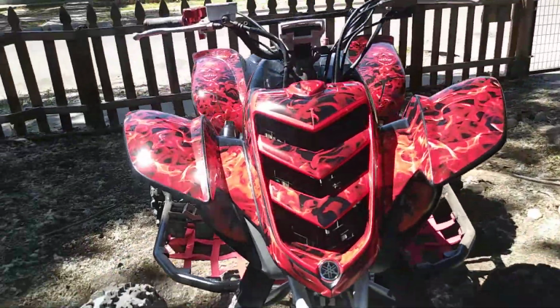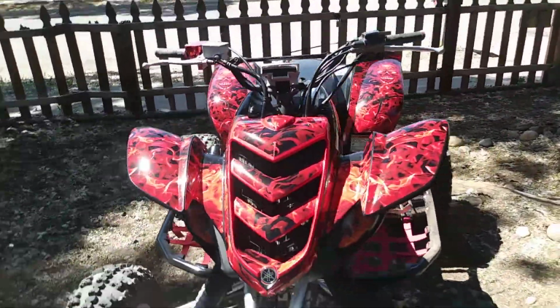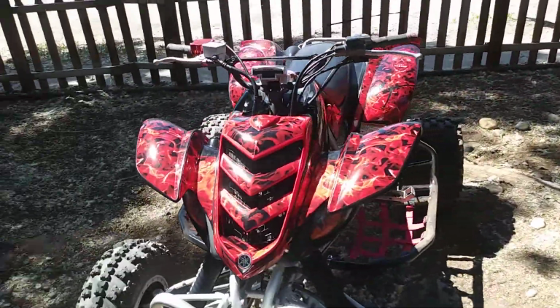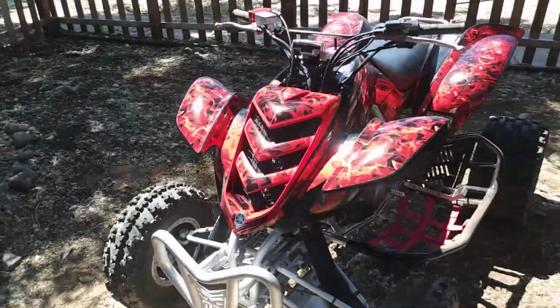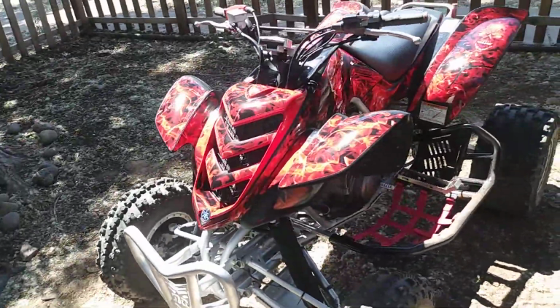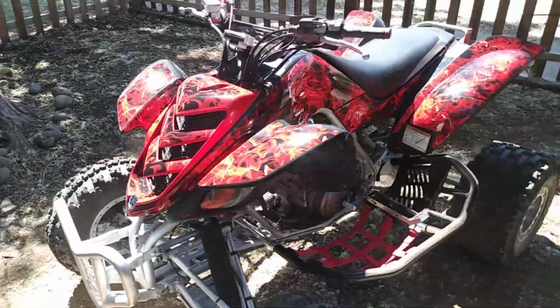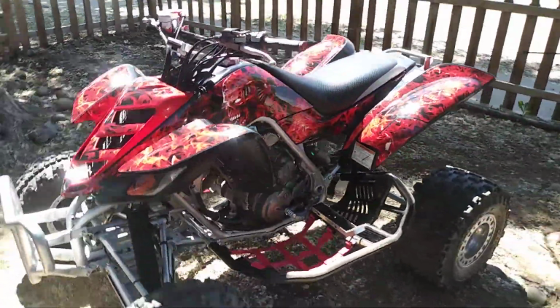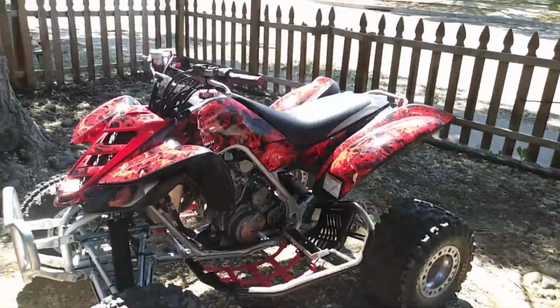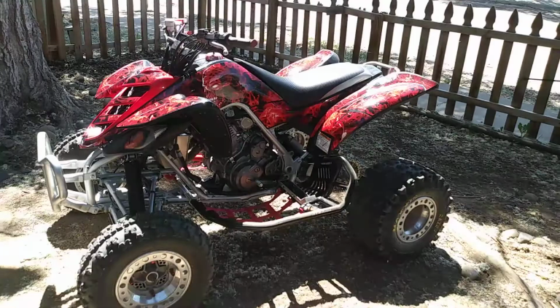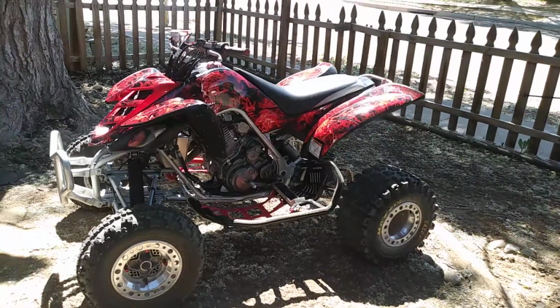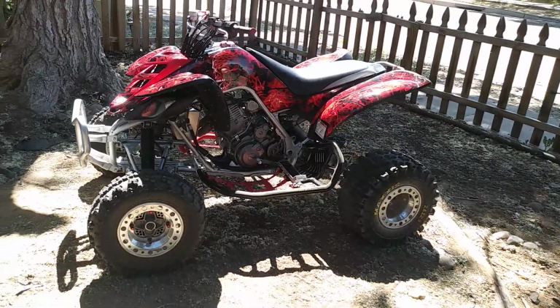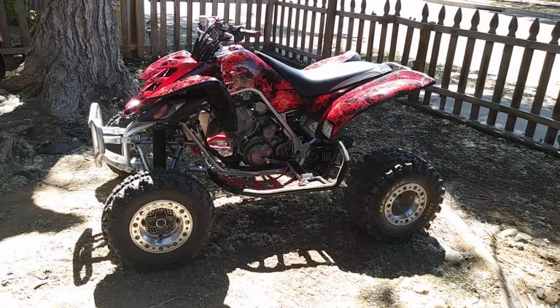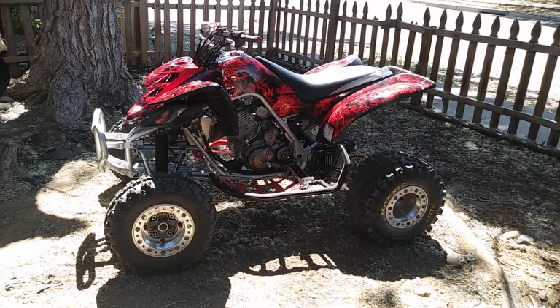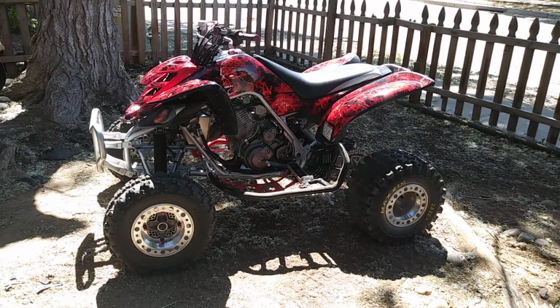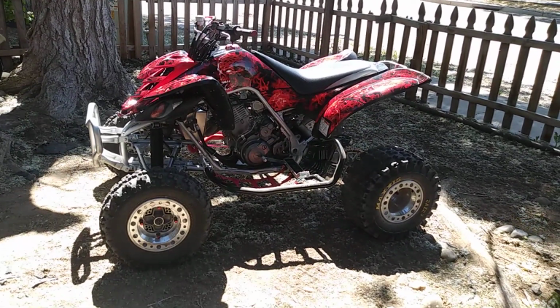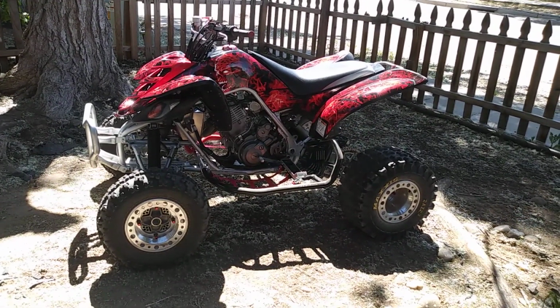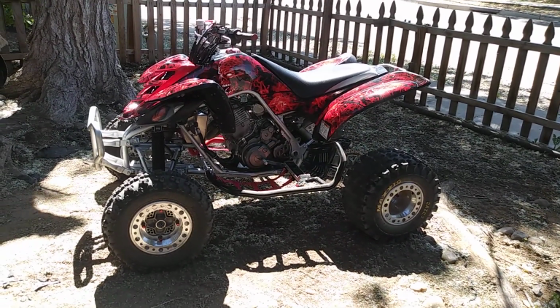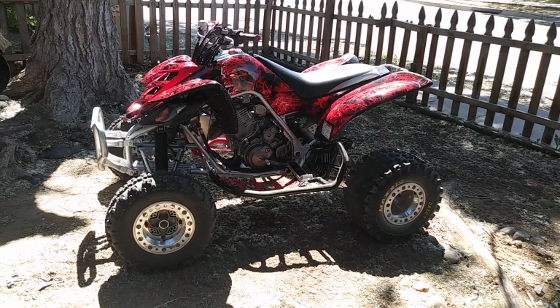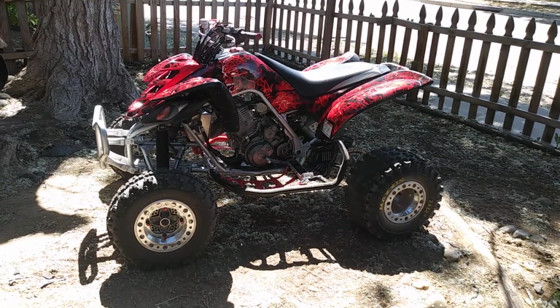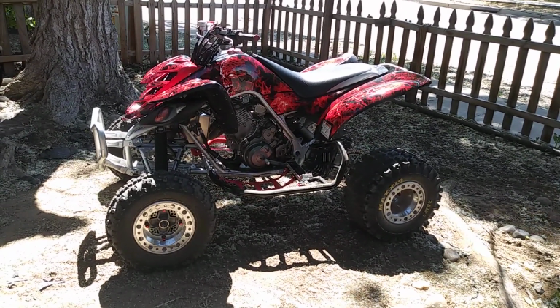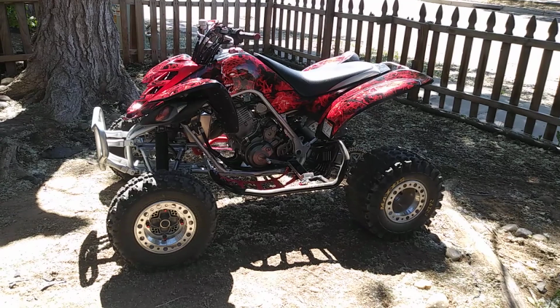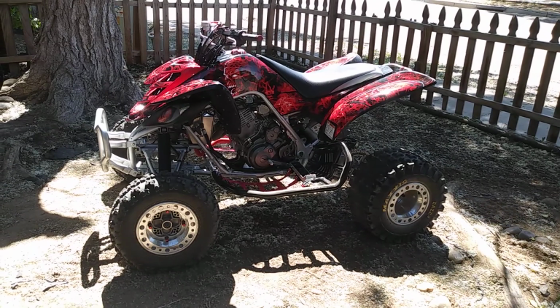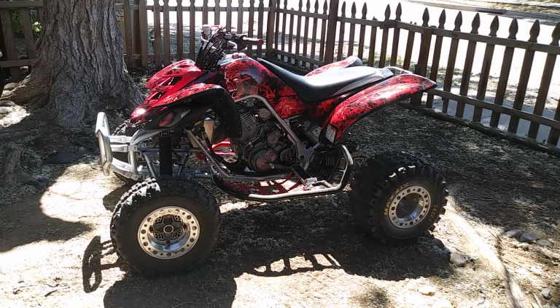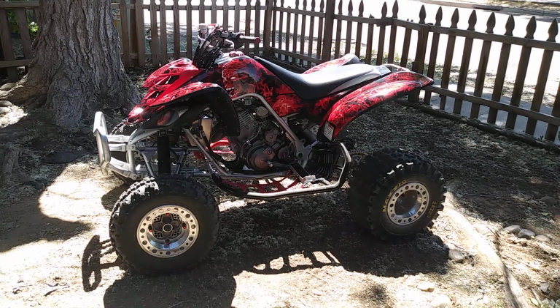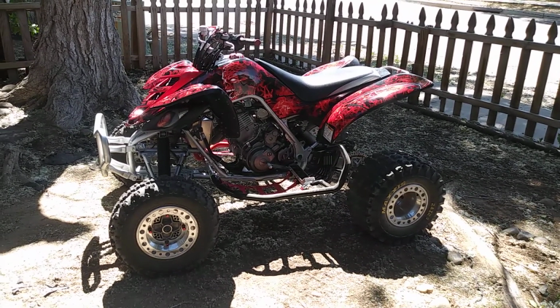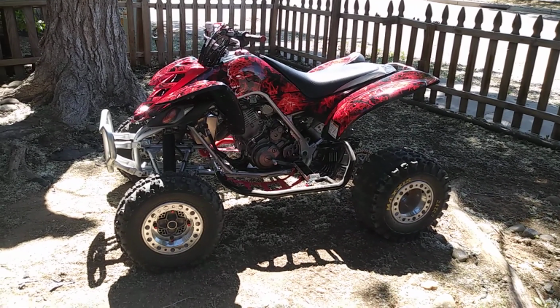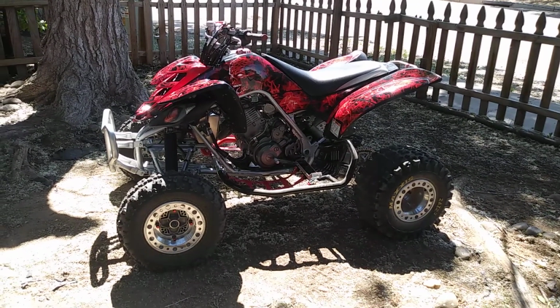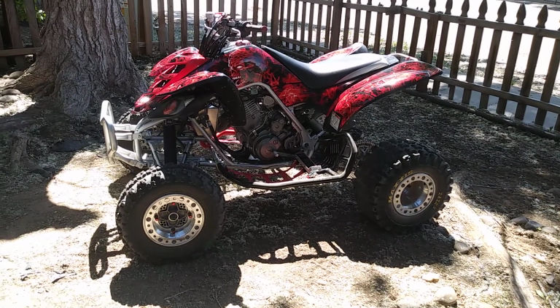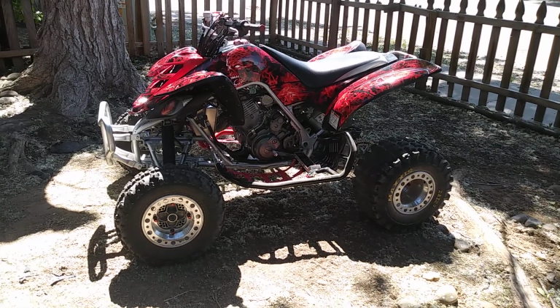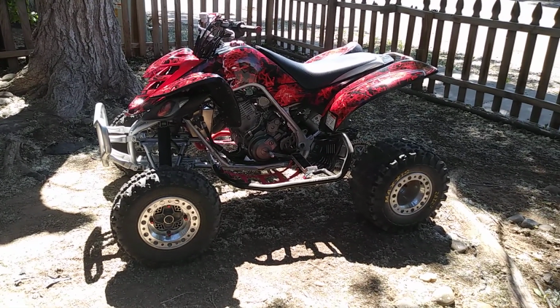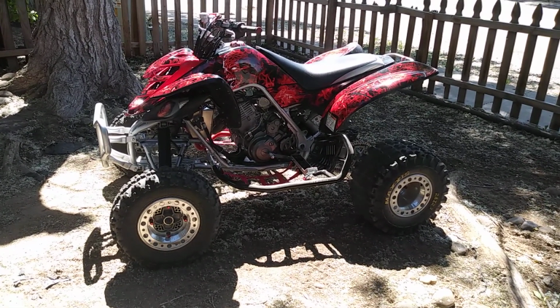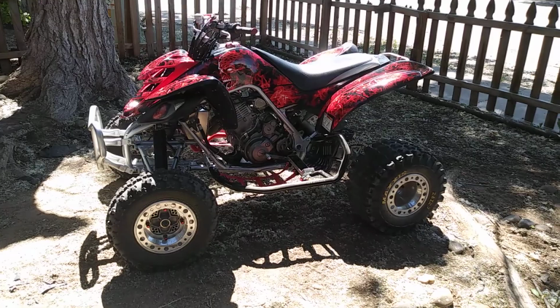But there you go guys, there's a quick recap of my sweet Raptor. Damn, that thing looks good. Alright, thanks guys. Thanks to all new subscribers. I will have some more RC videos coming up, and I'll see you then.